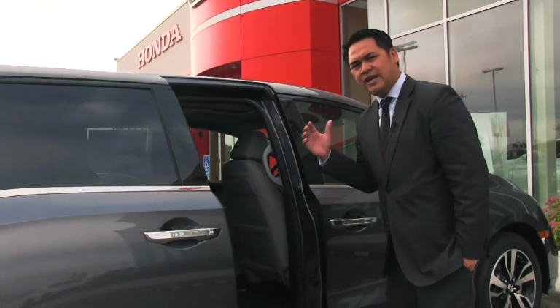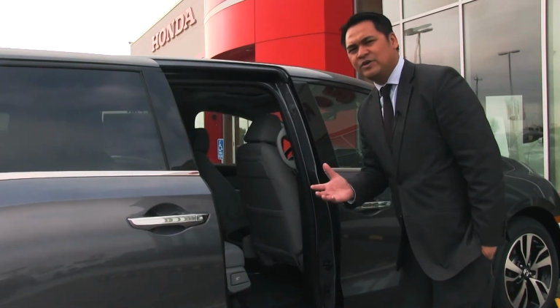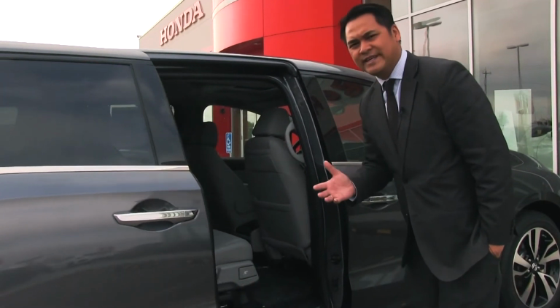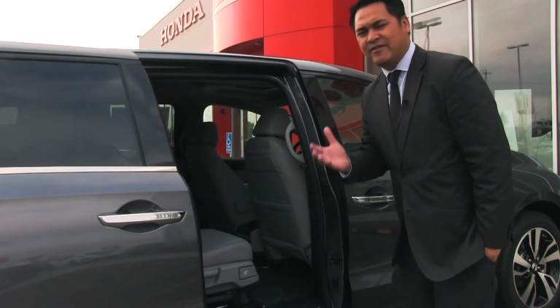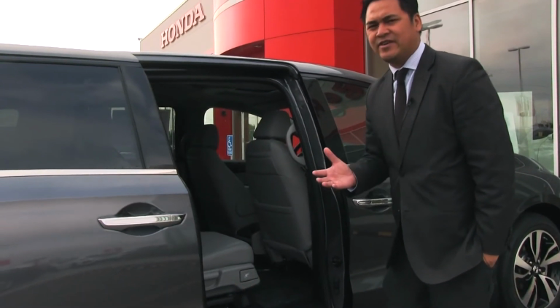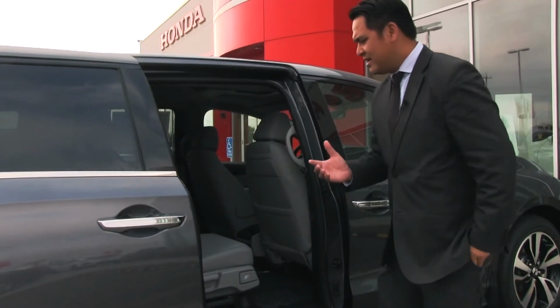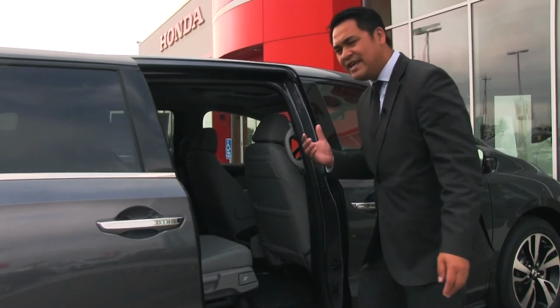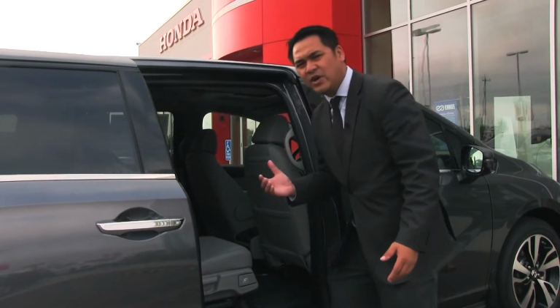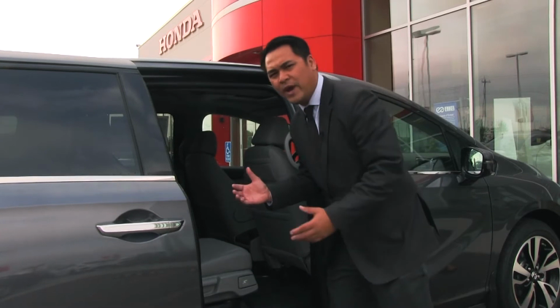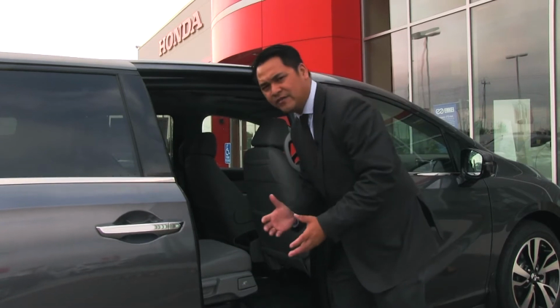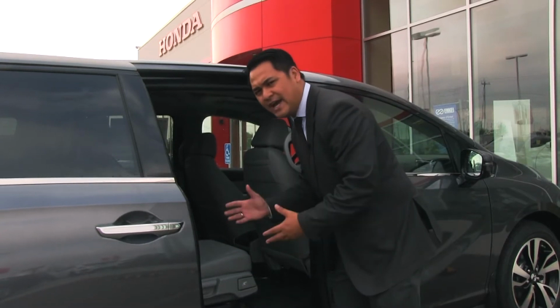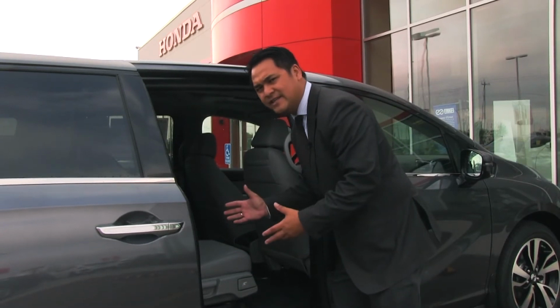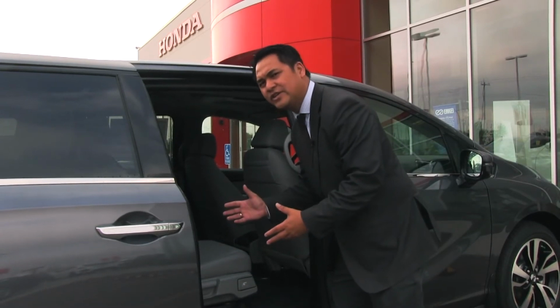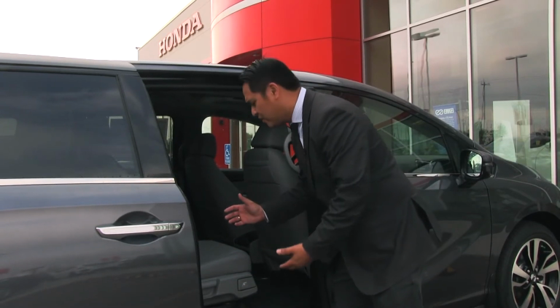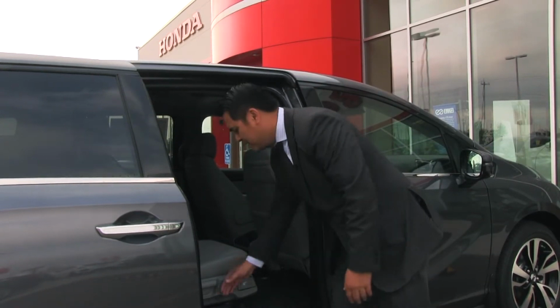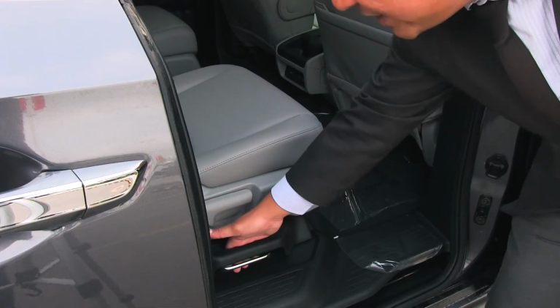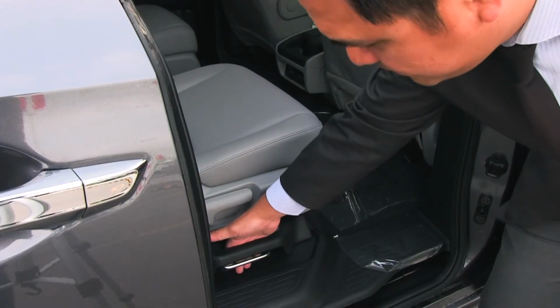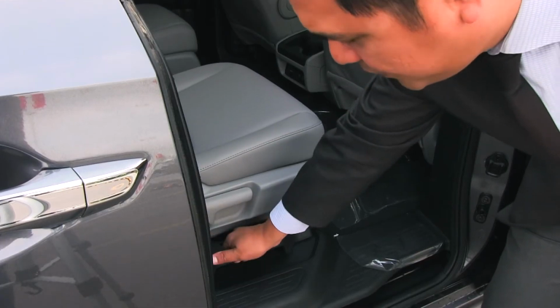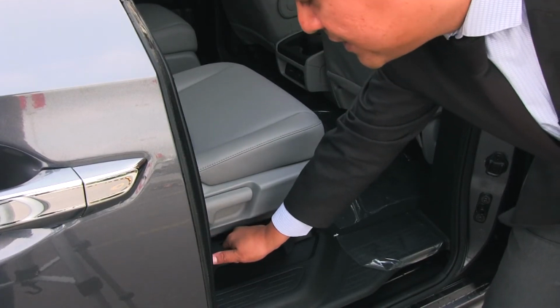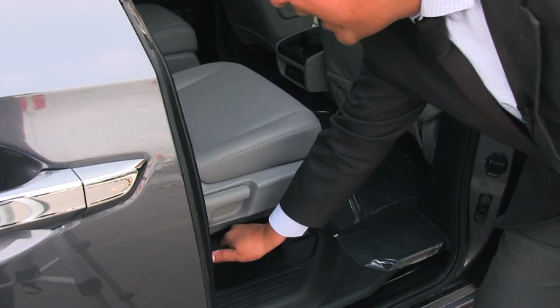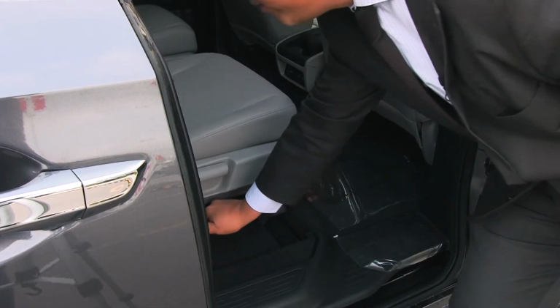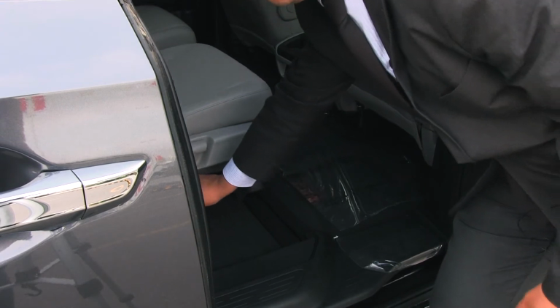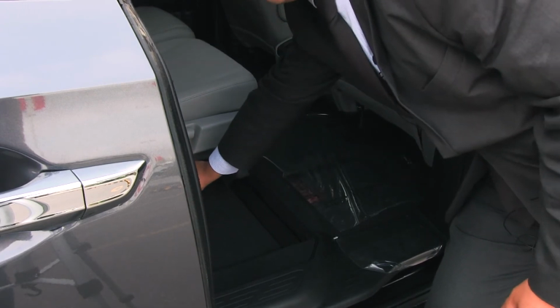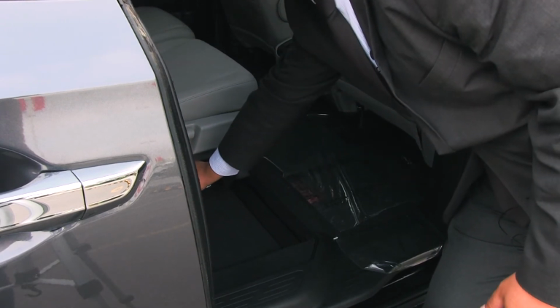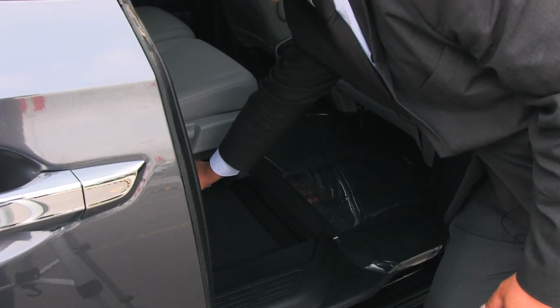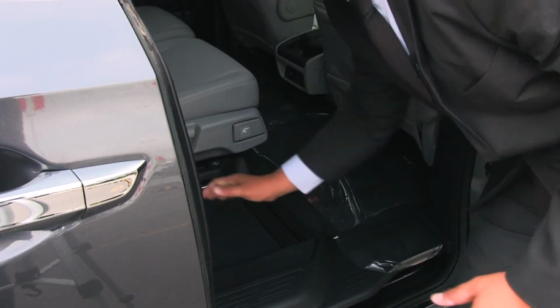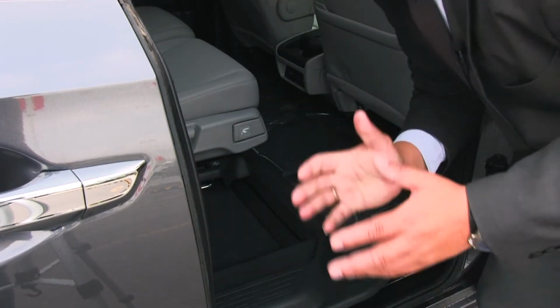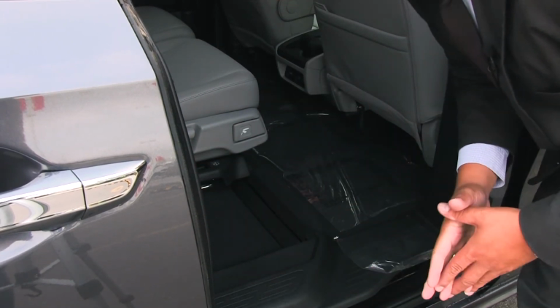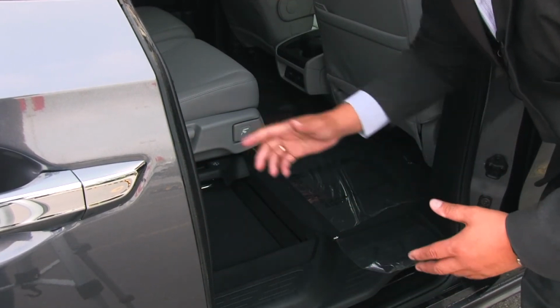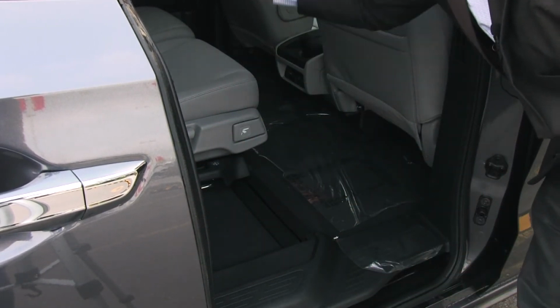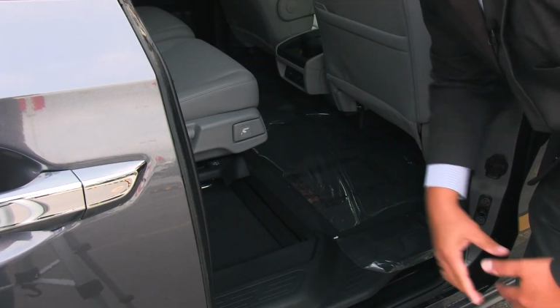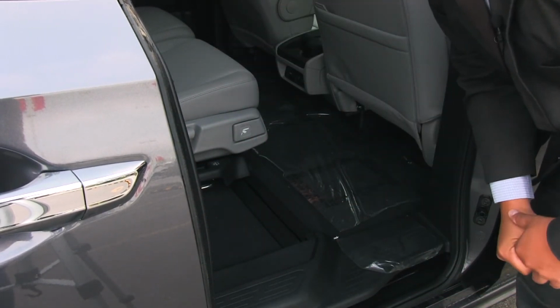If you're using this as a seven seater, there's an easier way of sliding the seats on the second row by just pulling this thing and then pushing it on the other side. You can also do that on the other side as well.